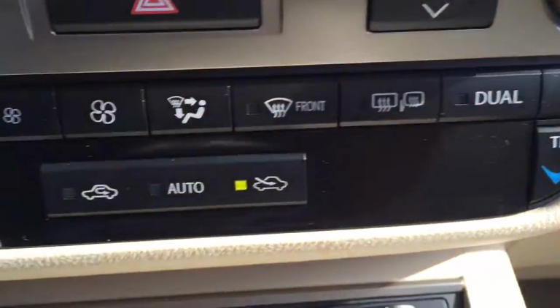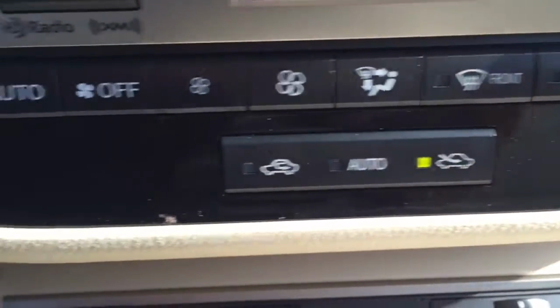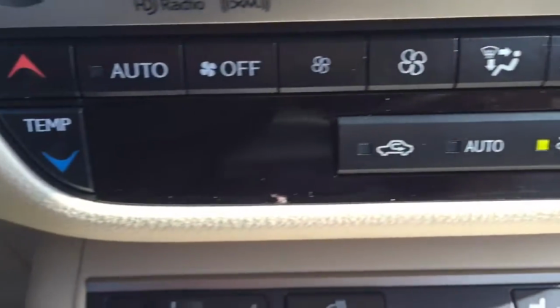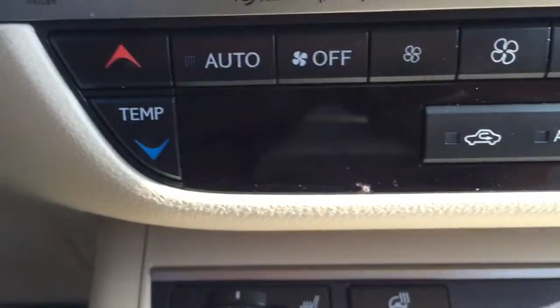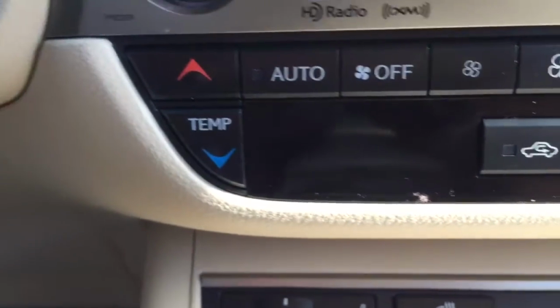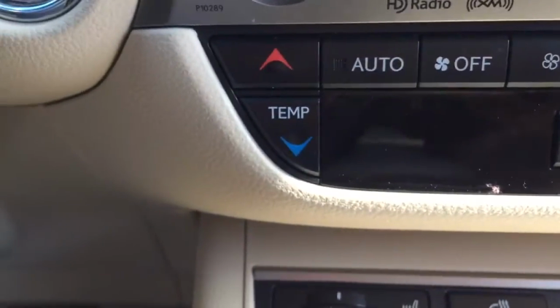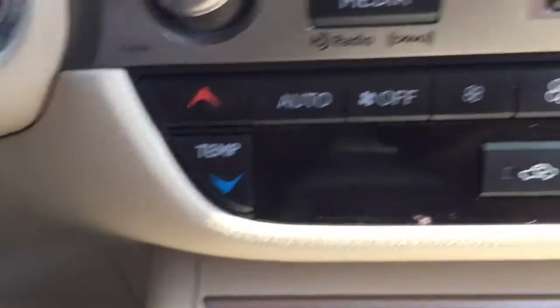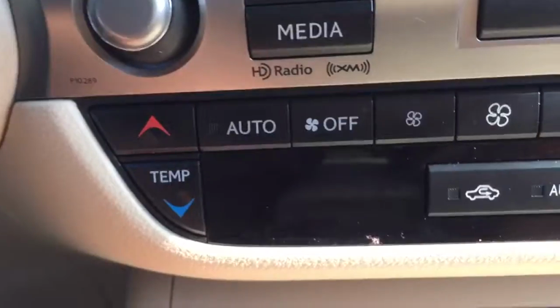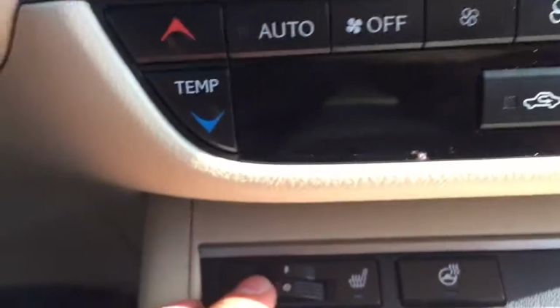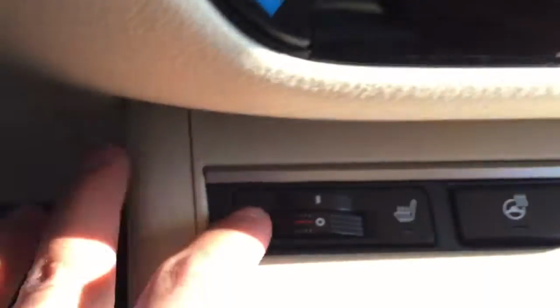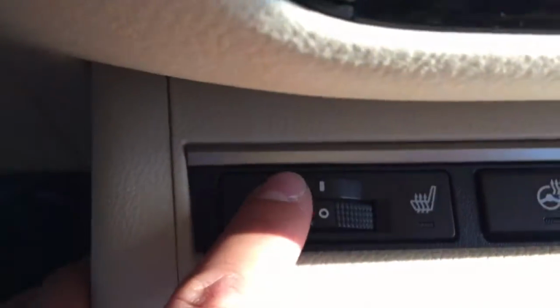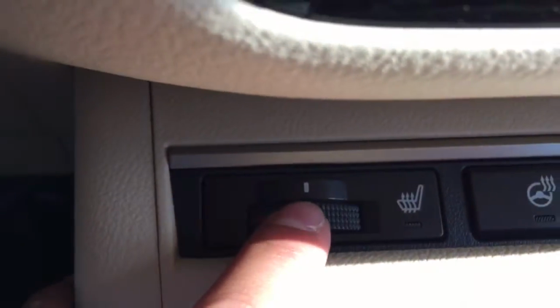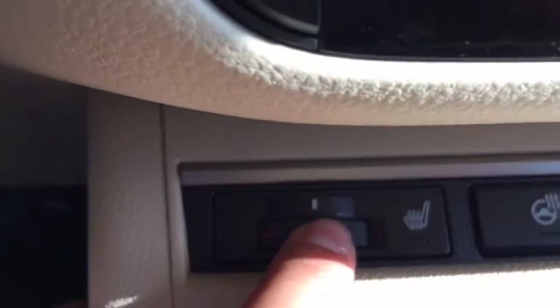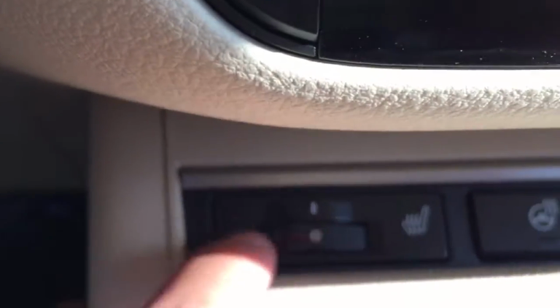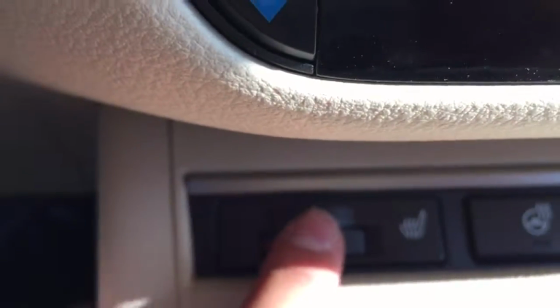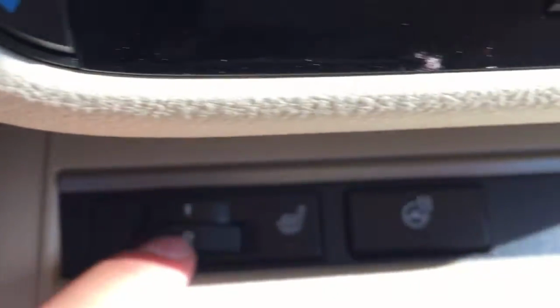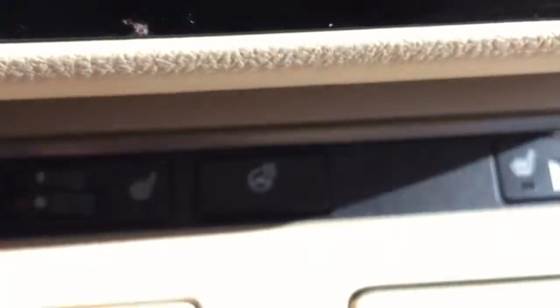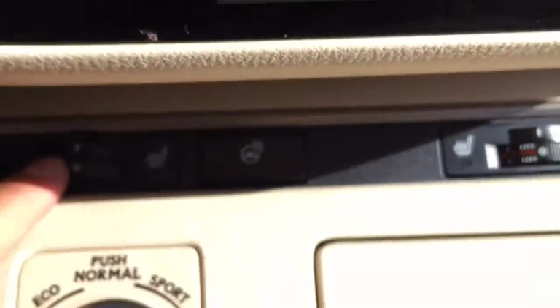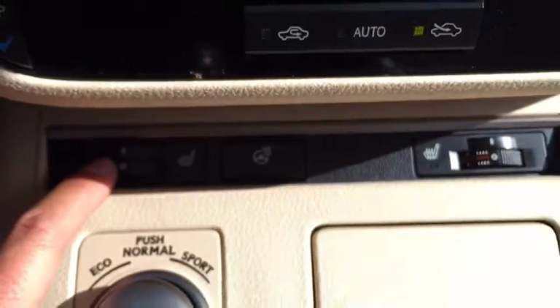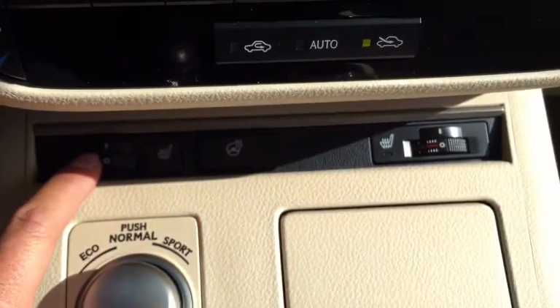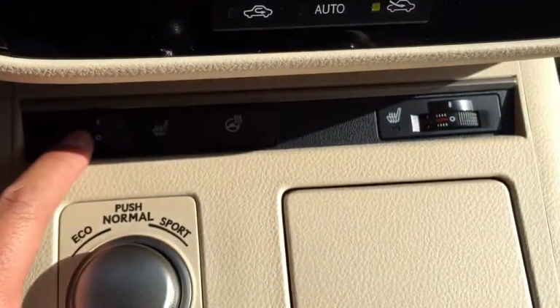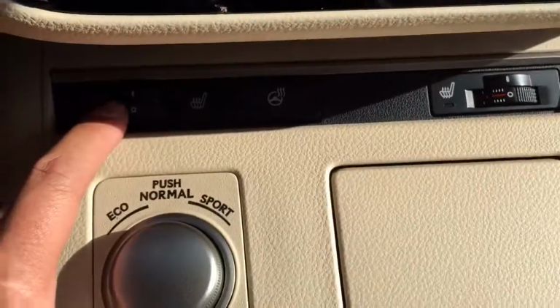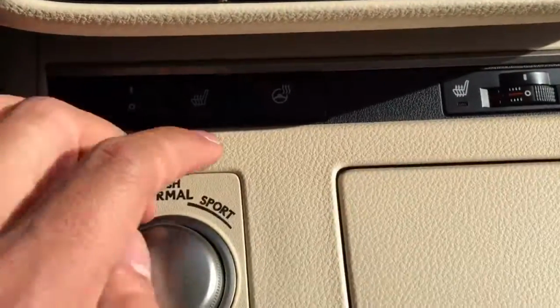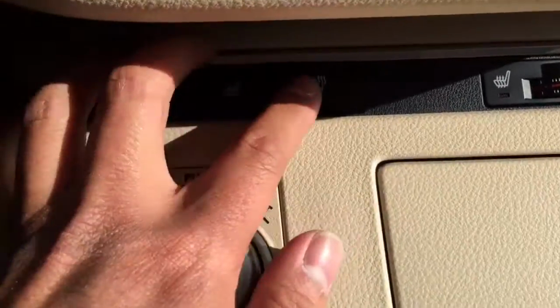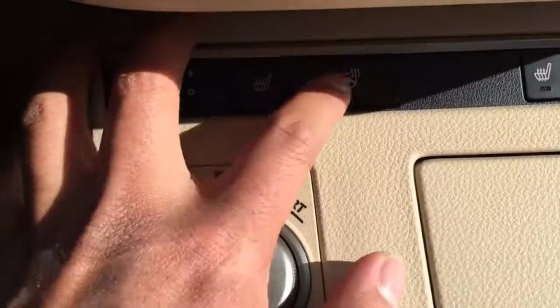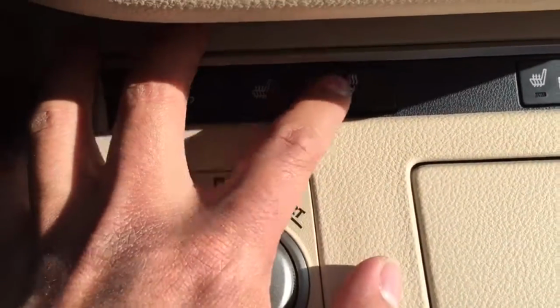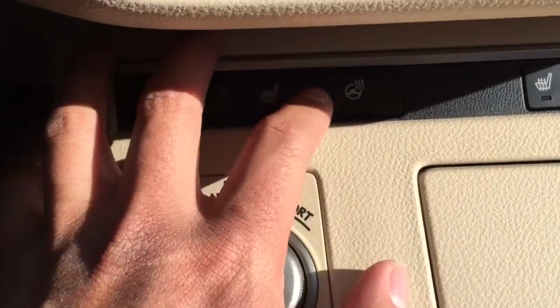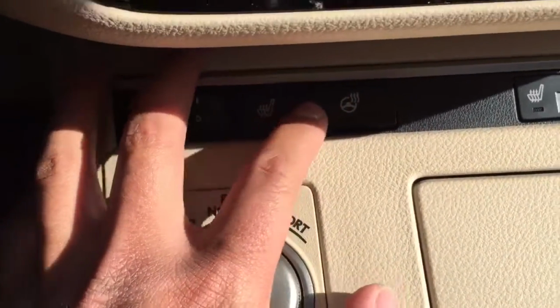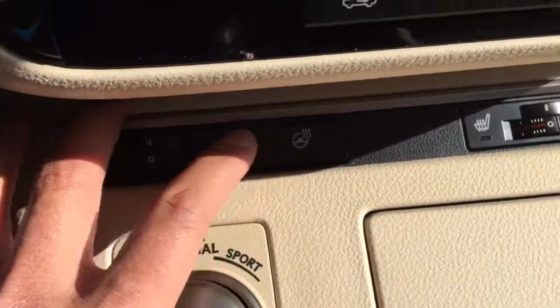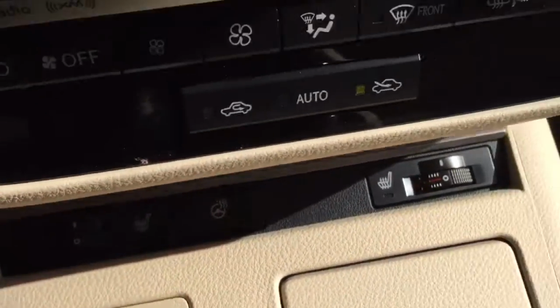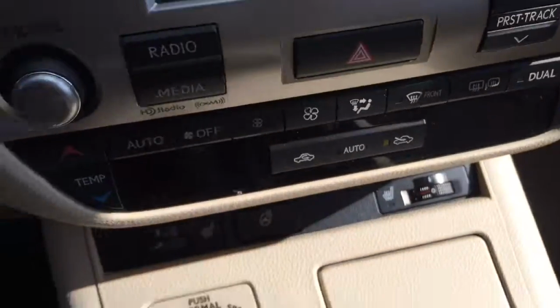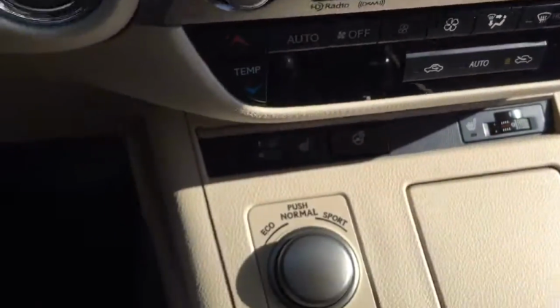You have your dual-zone climate control. Heated front seats, passenger and driver side. And a heated steering wheel — nice and warm.